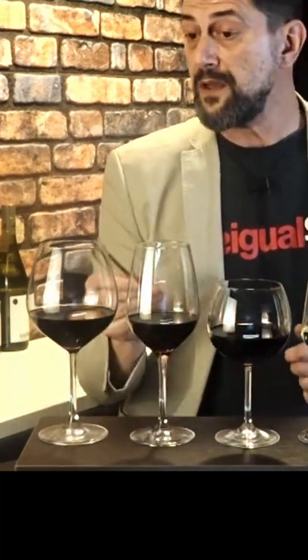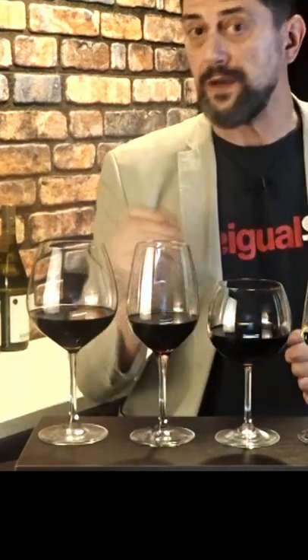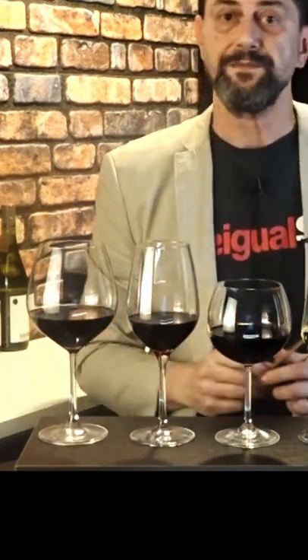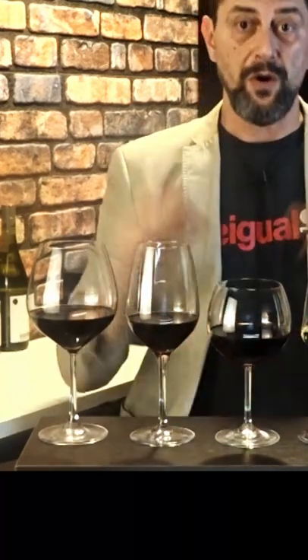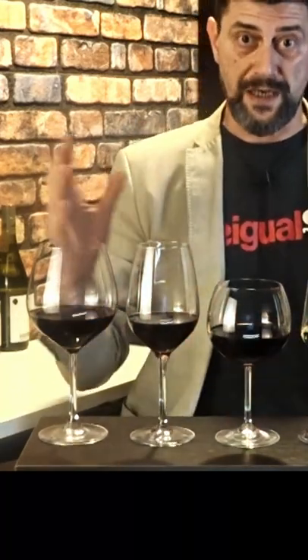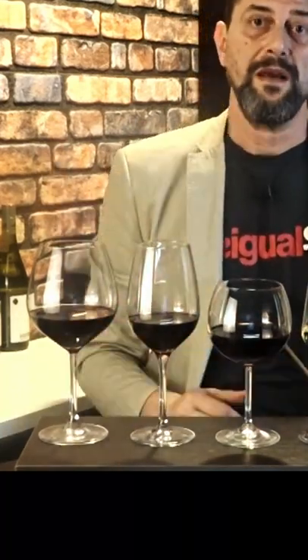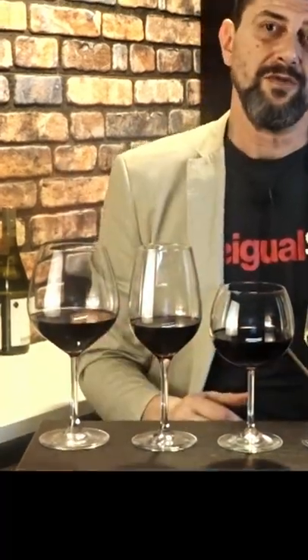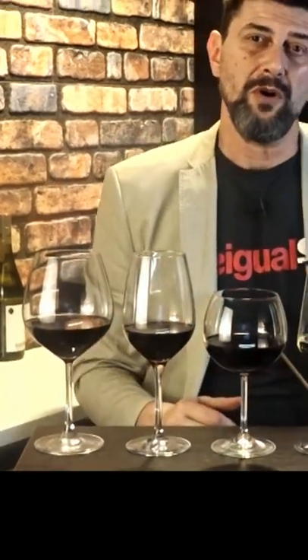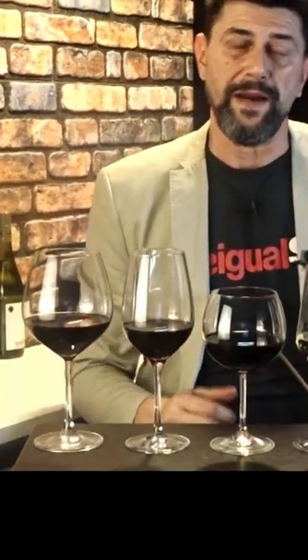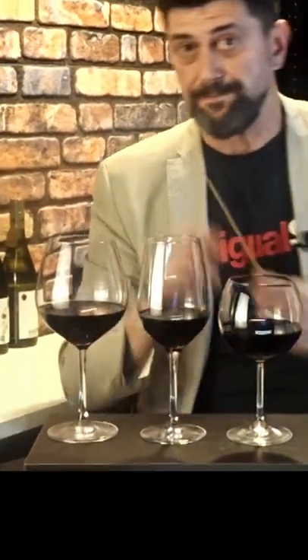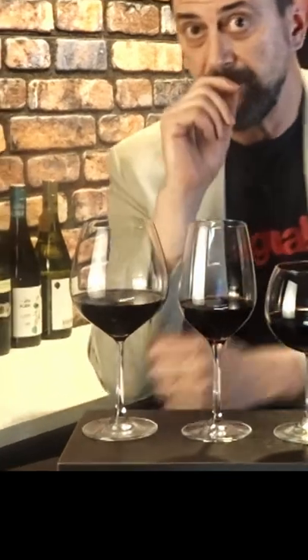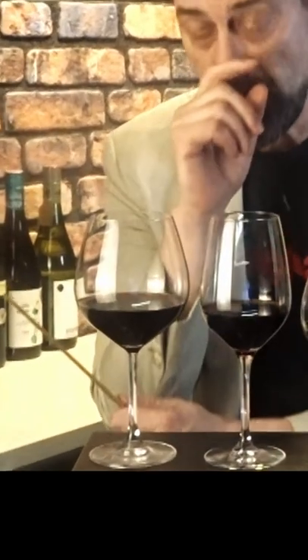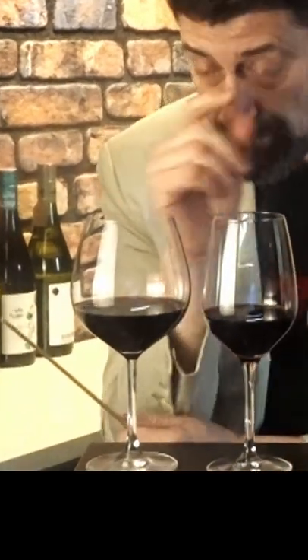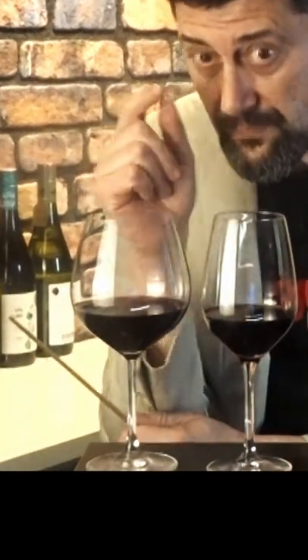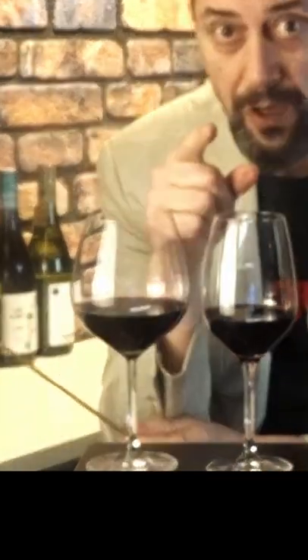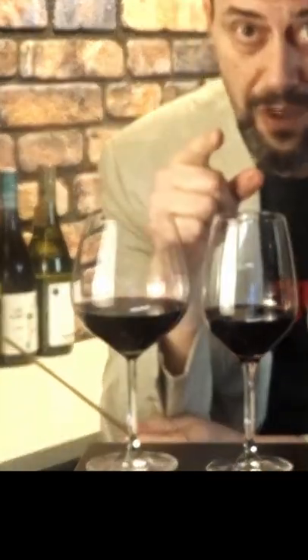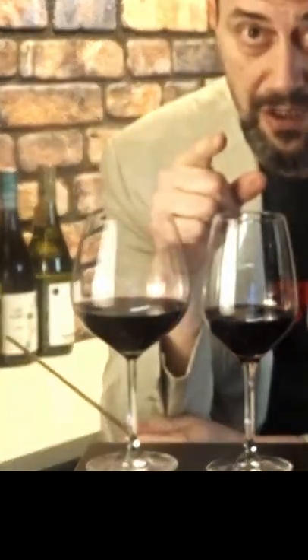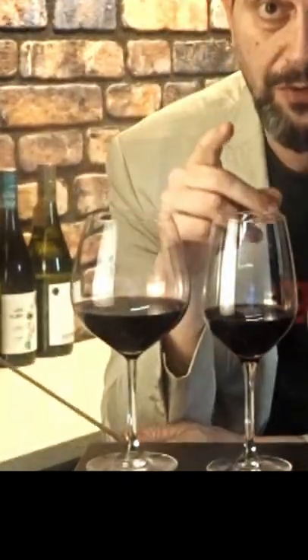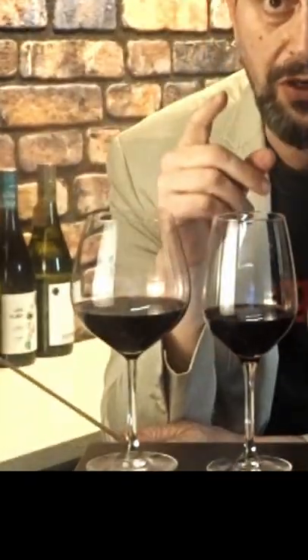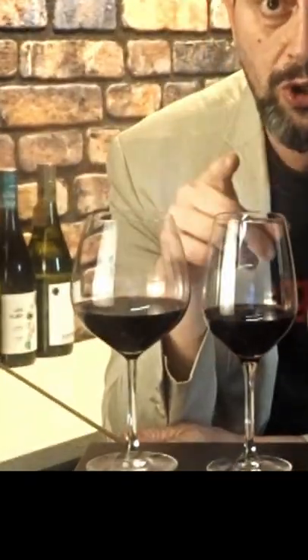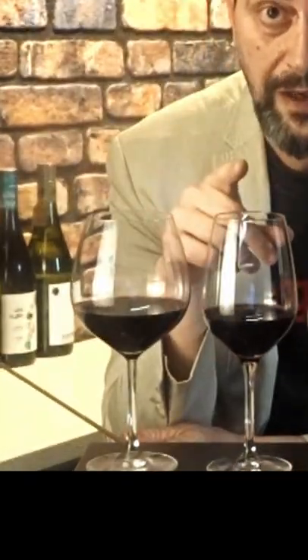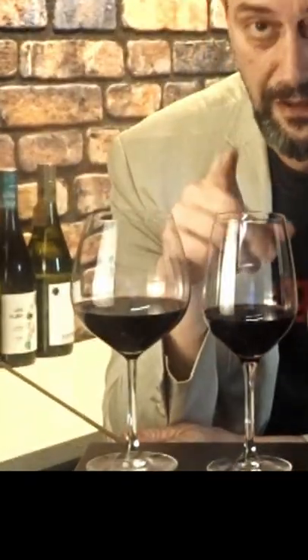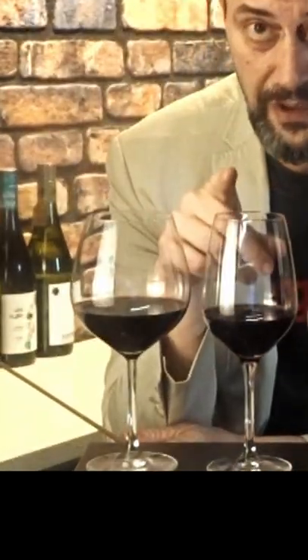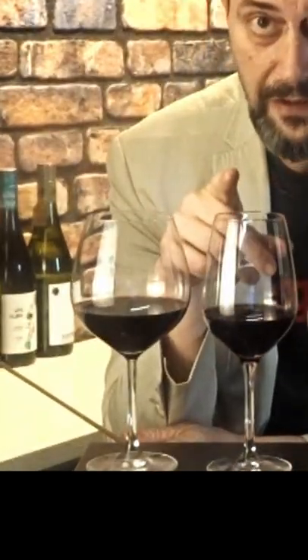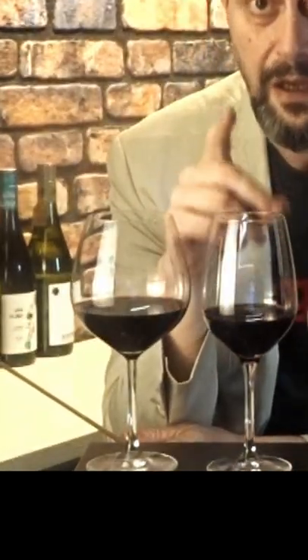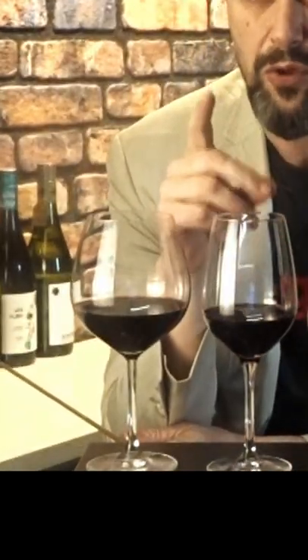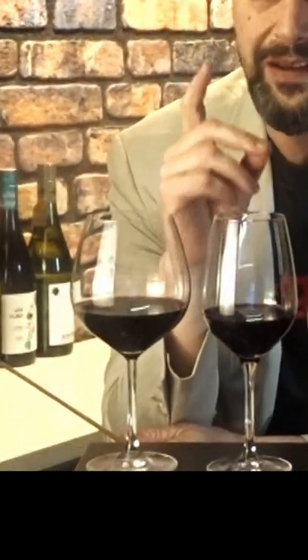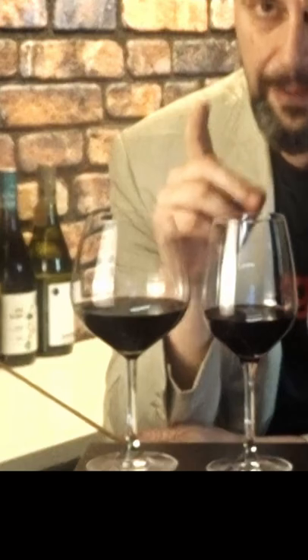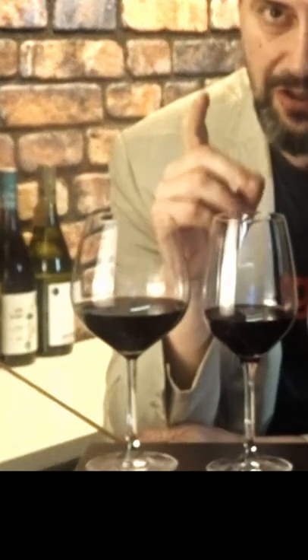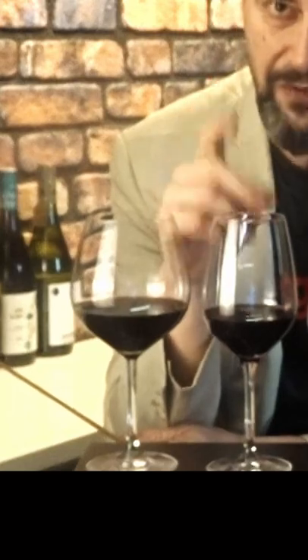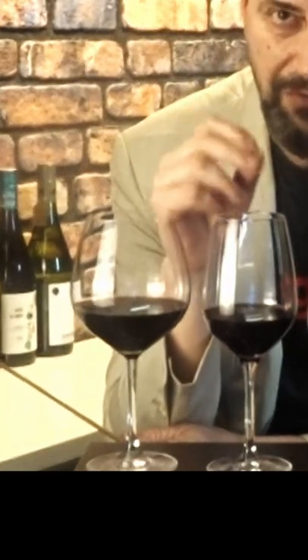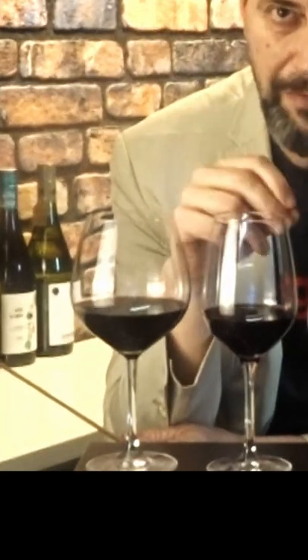This one, the oversized one, is for old wines. You don't have to rush yourself to pour an old wine into a decanter. You may damage it very, very badly.